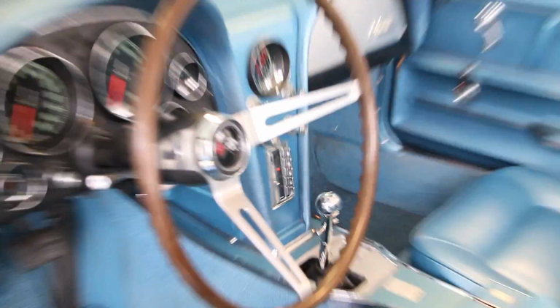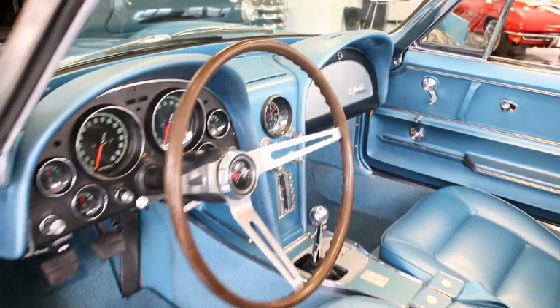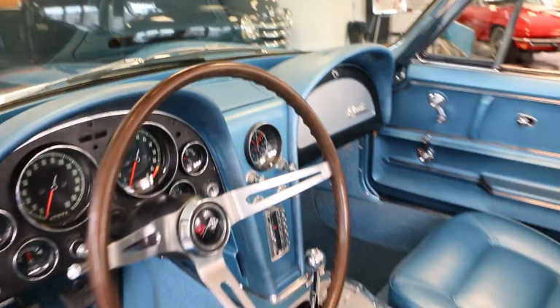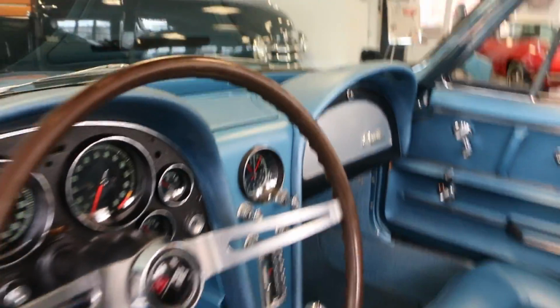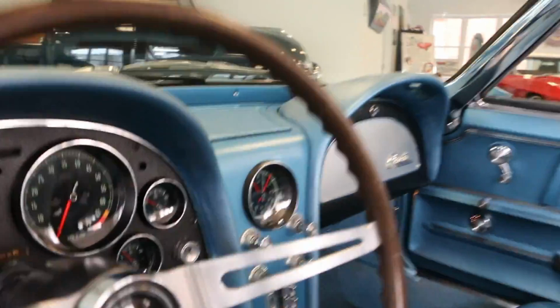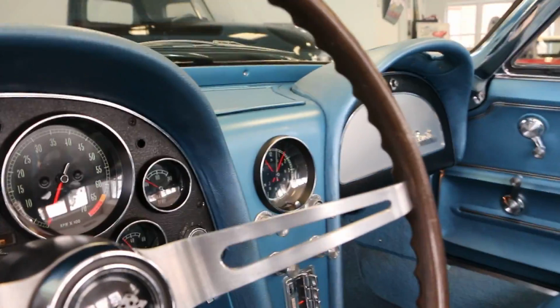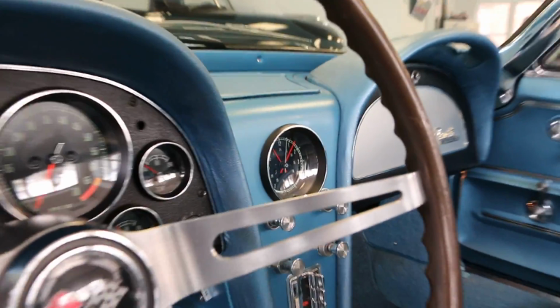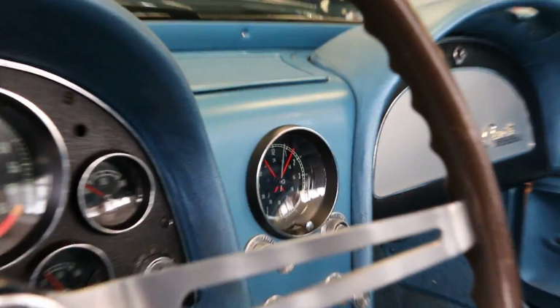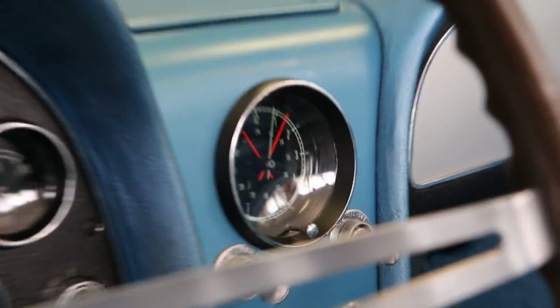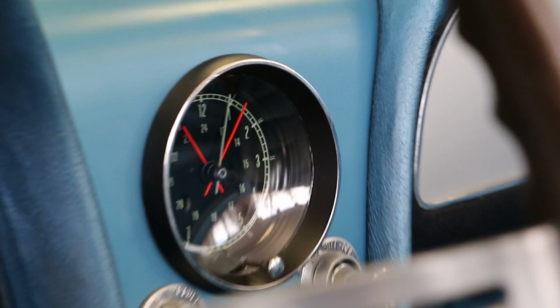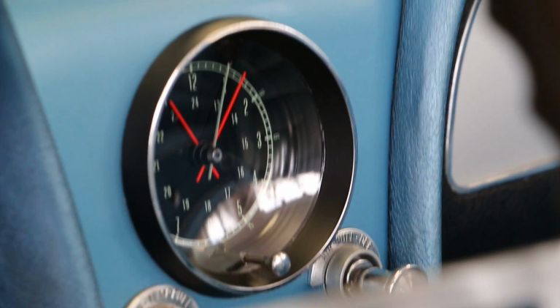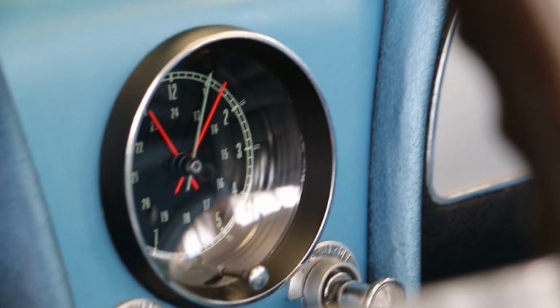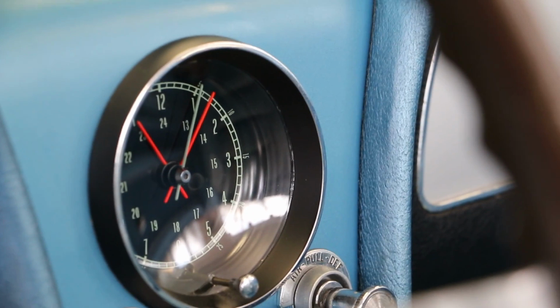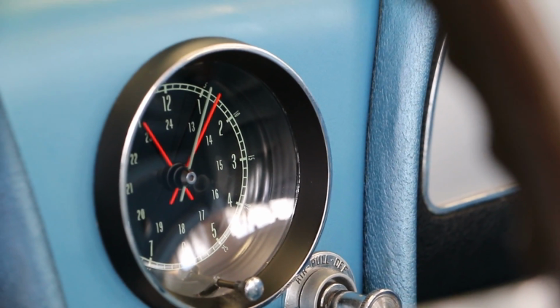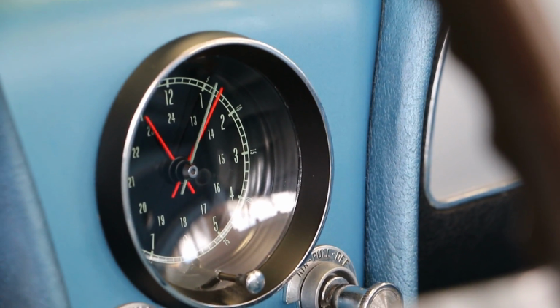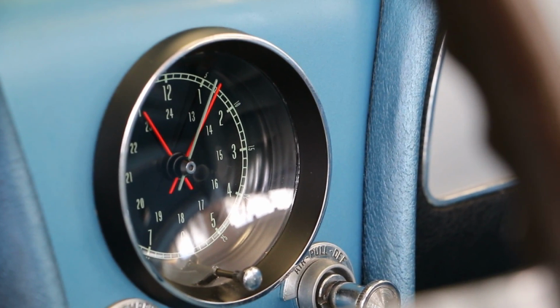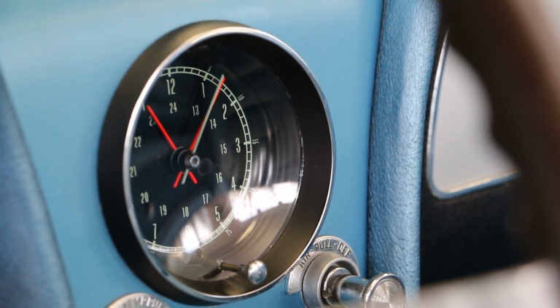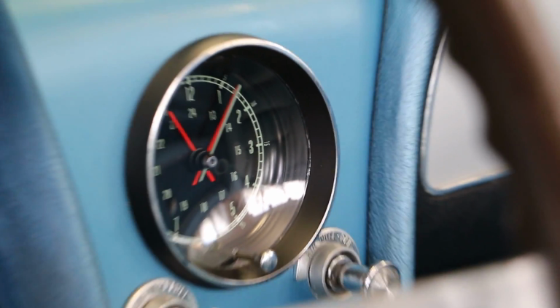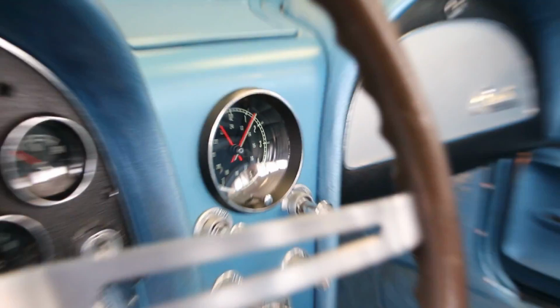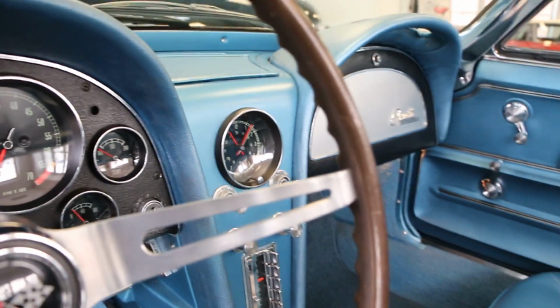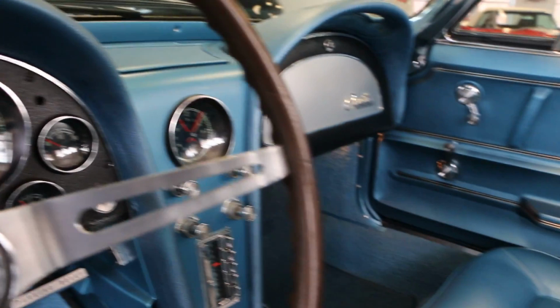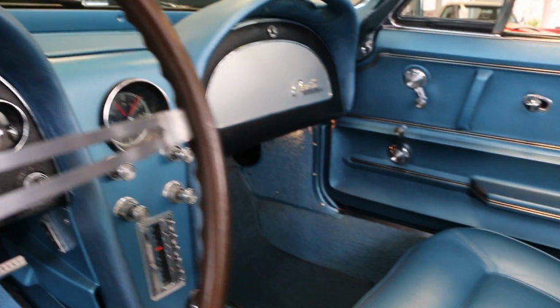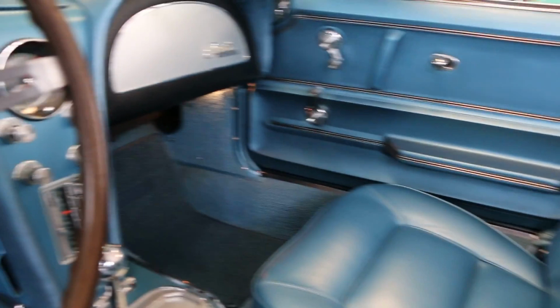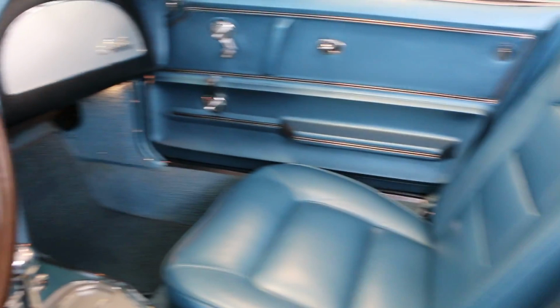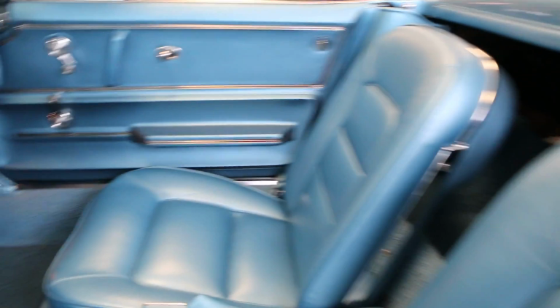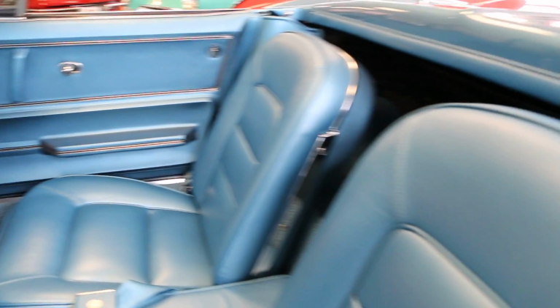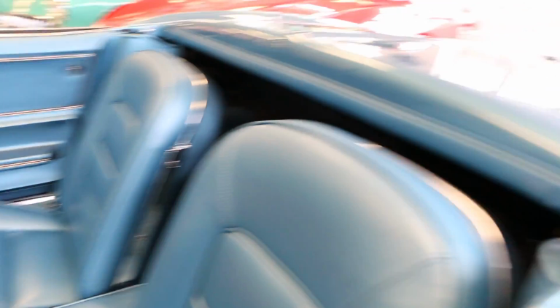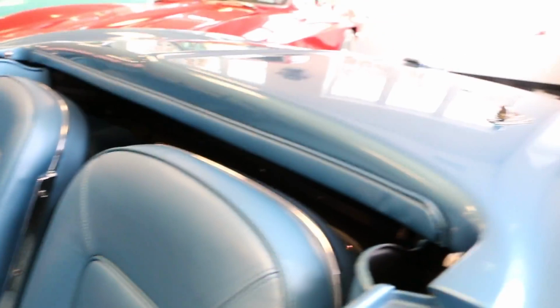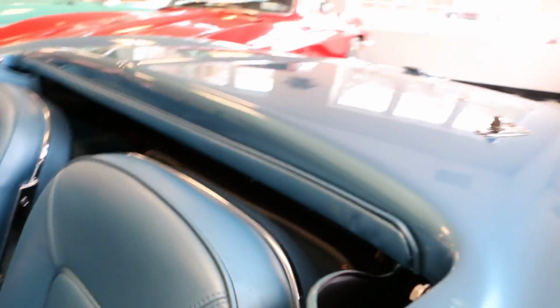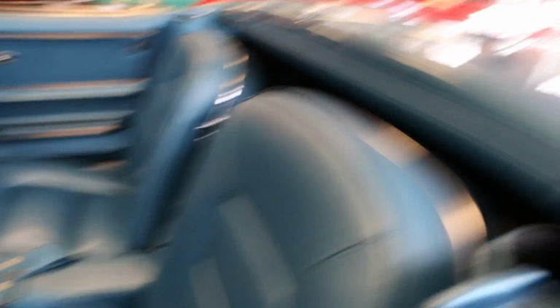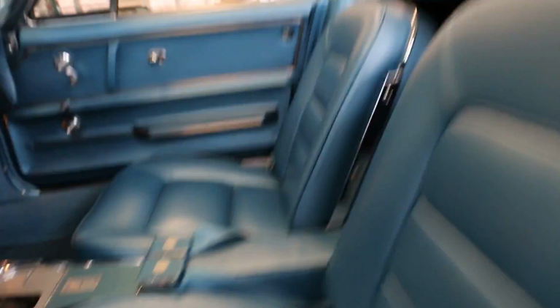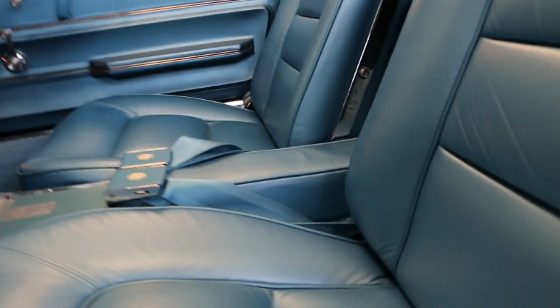Simulated teak wheel. Looks like an original clock — it's ticking. Reproduction clock sweep. White top in absolutely brand new condition.